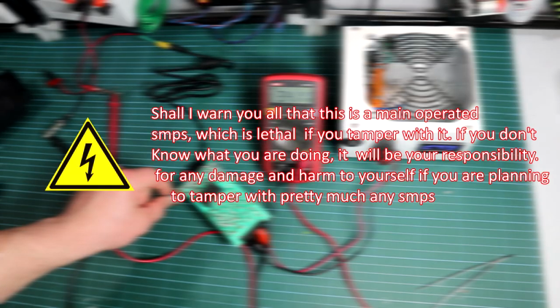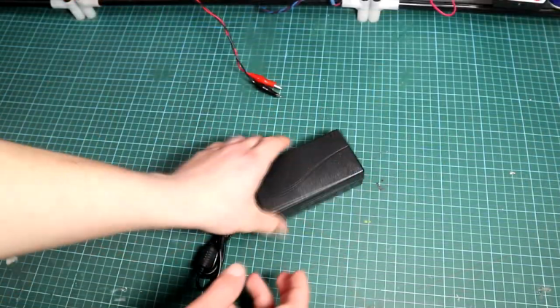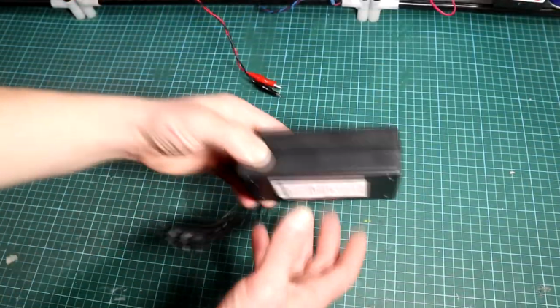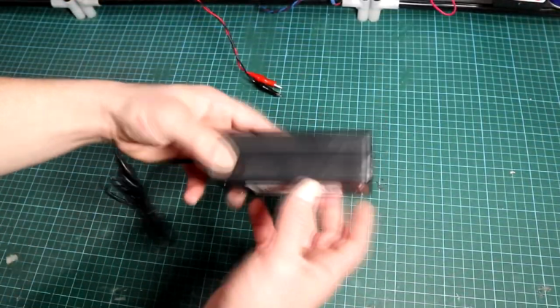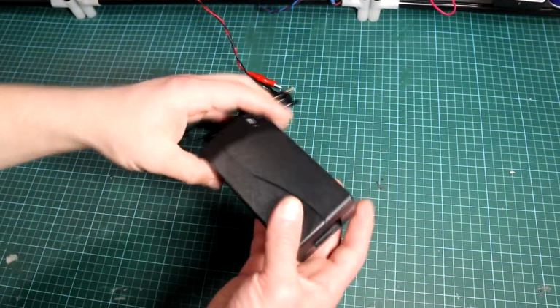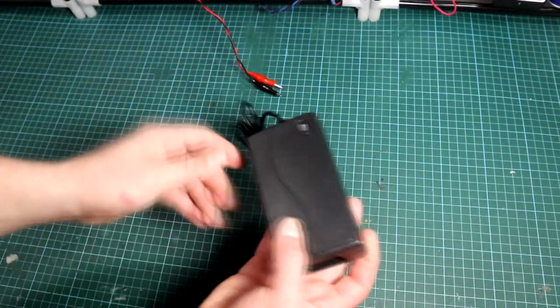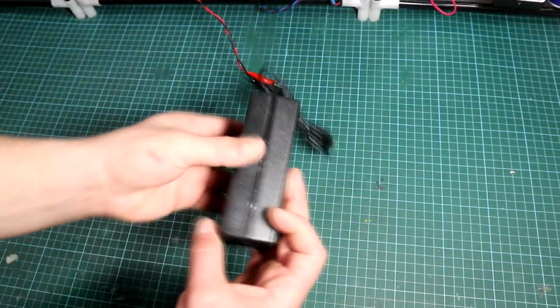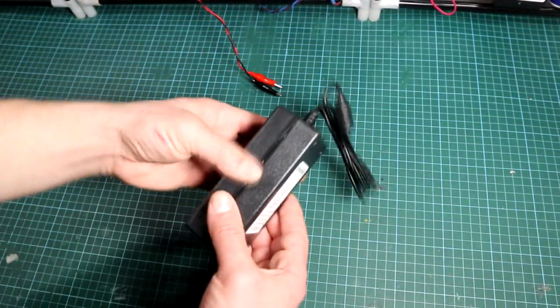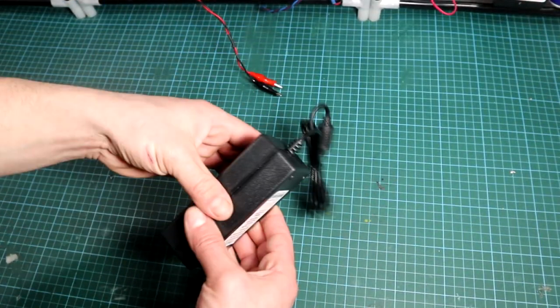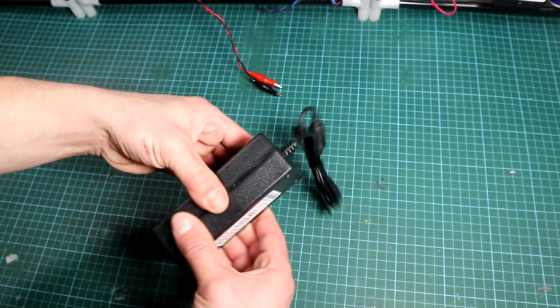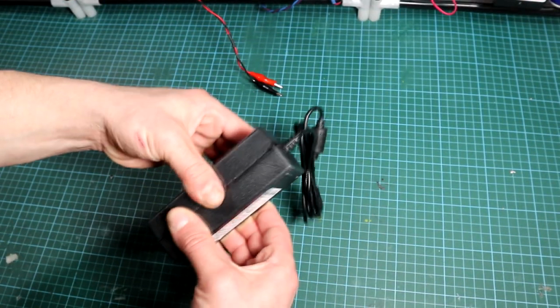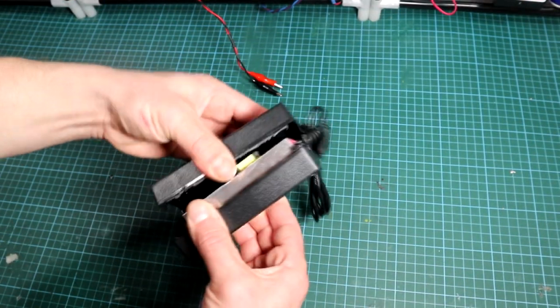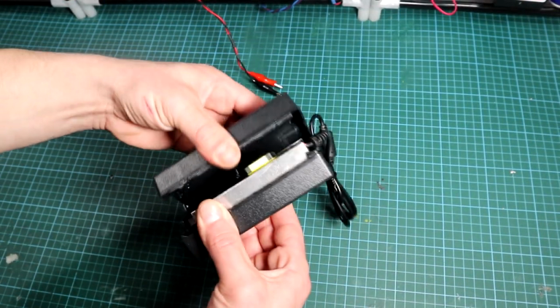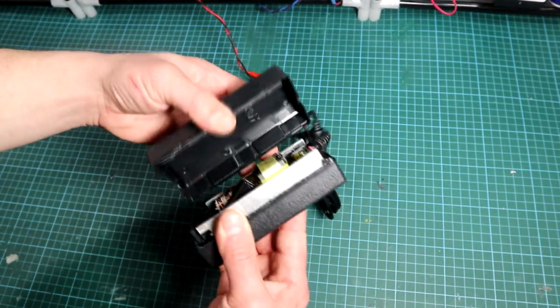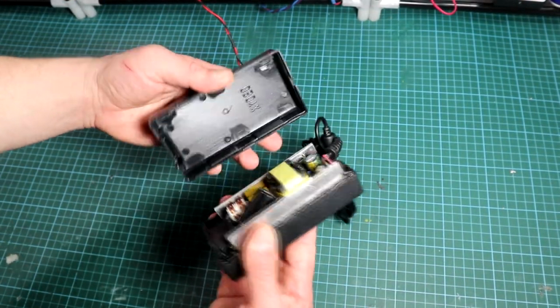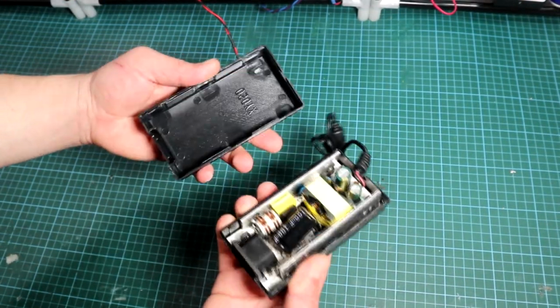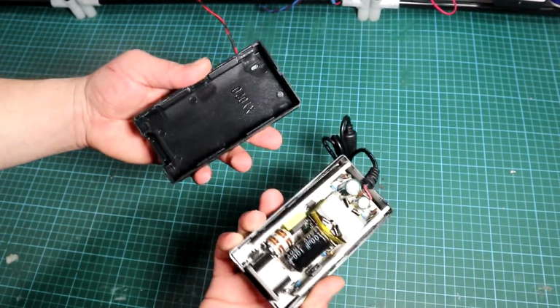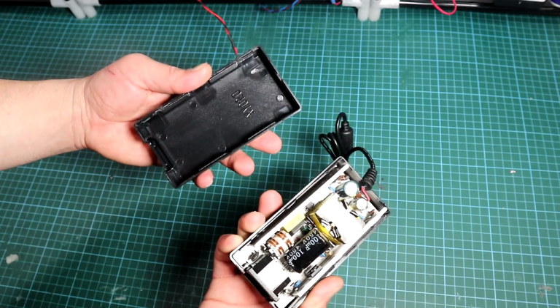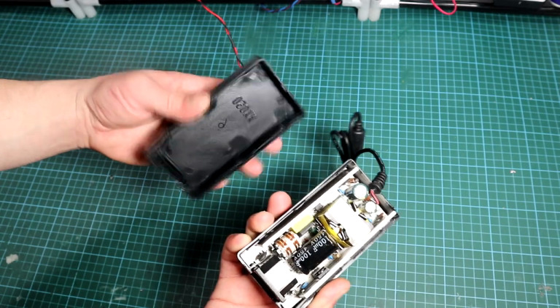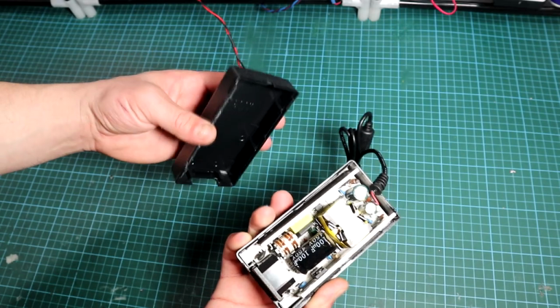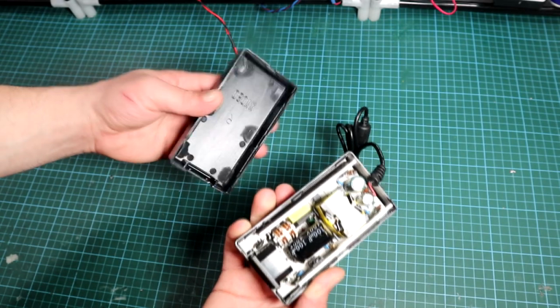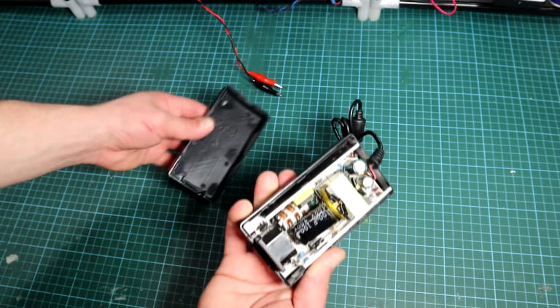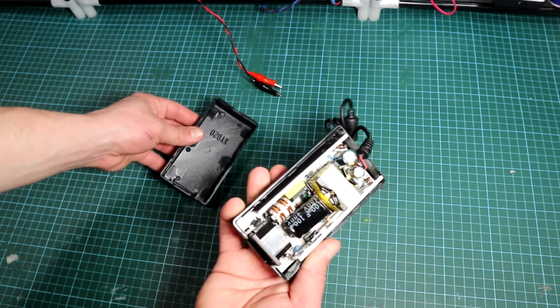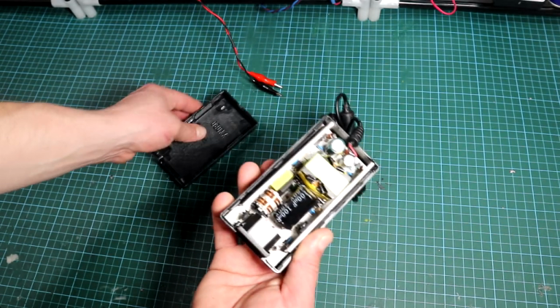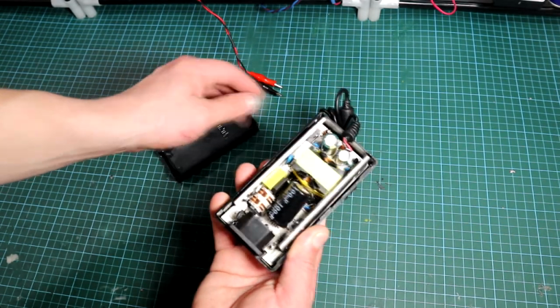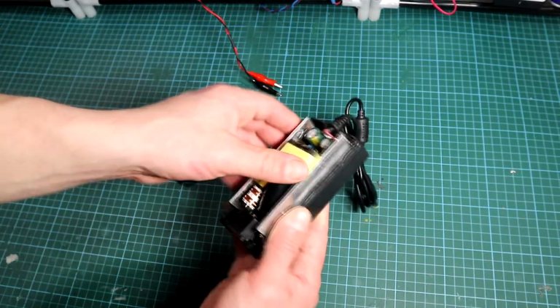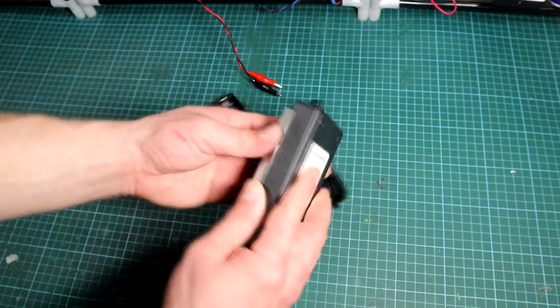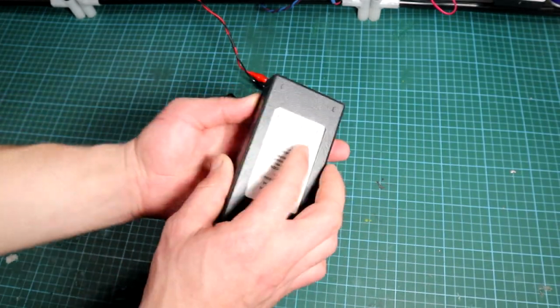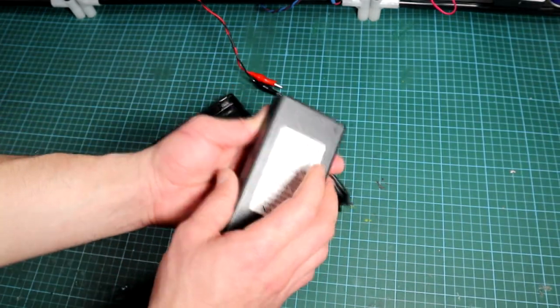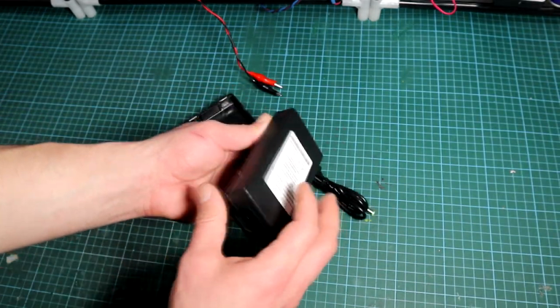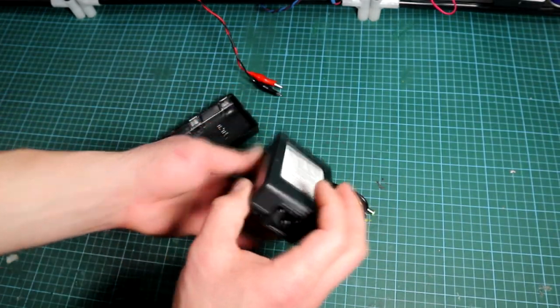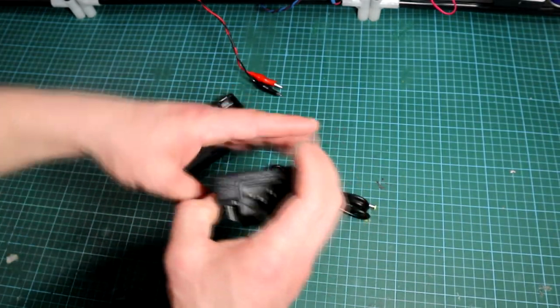Let's start modifying one at a time. The first part is to open it. From my experience some of them are very hard to open, but some like this one are simply a piece of cake.